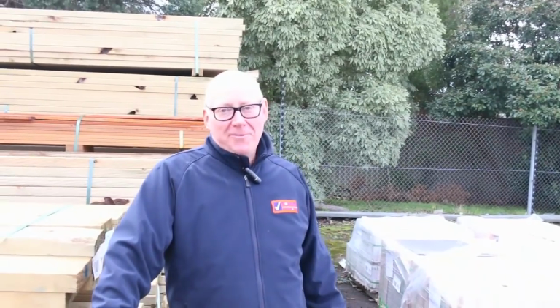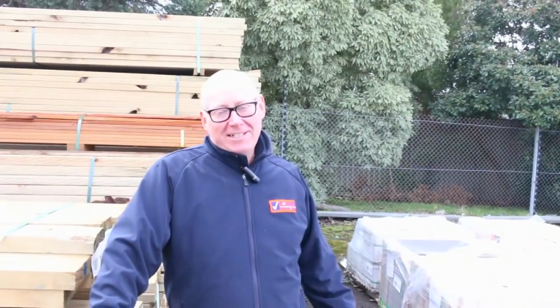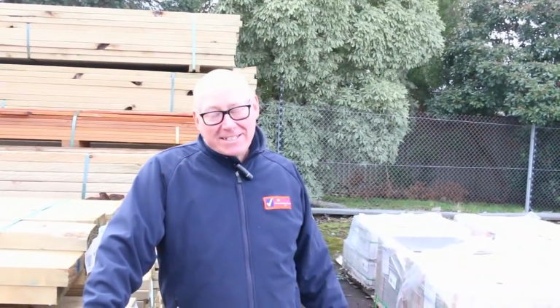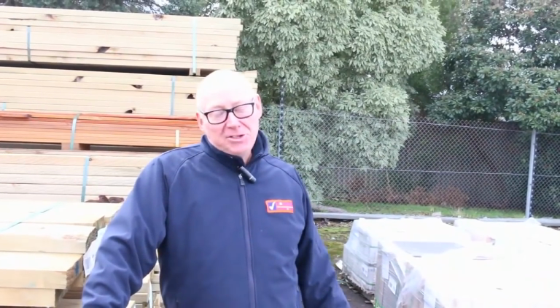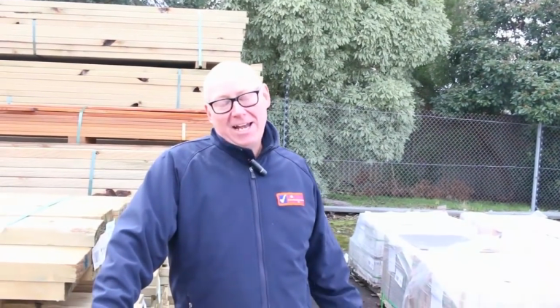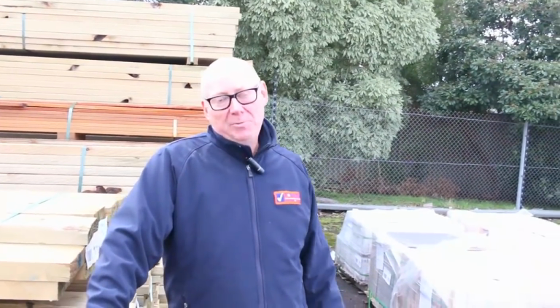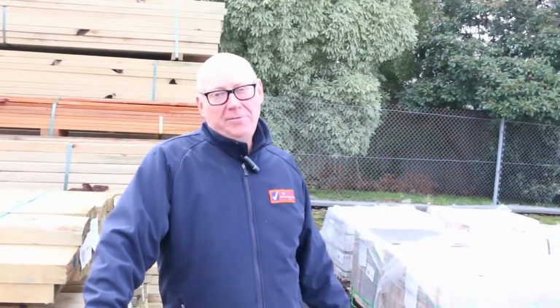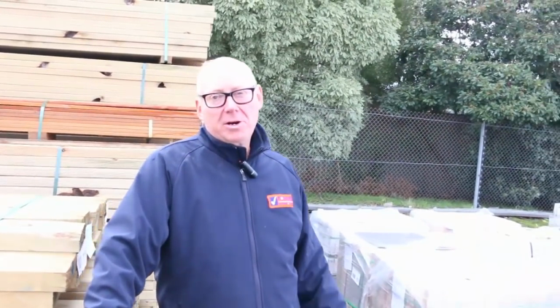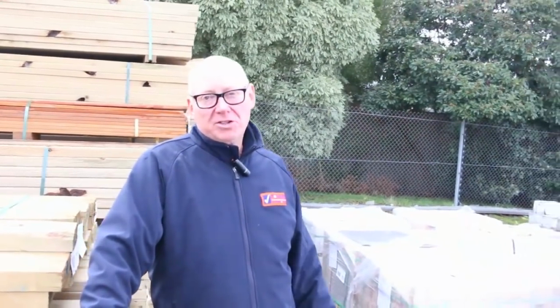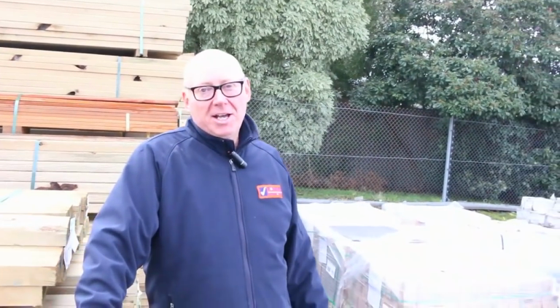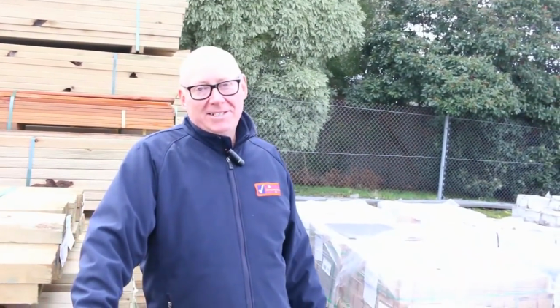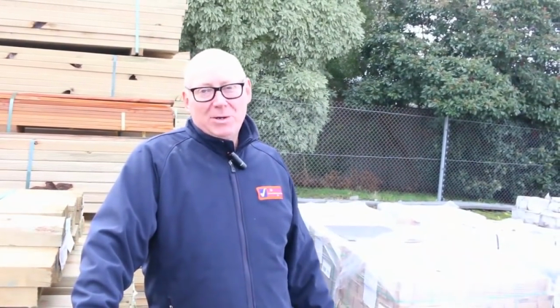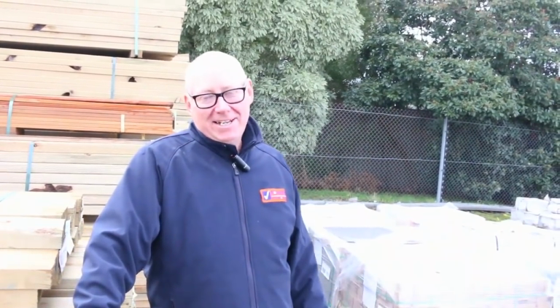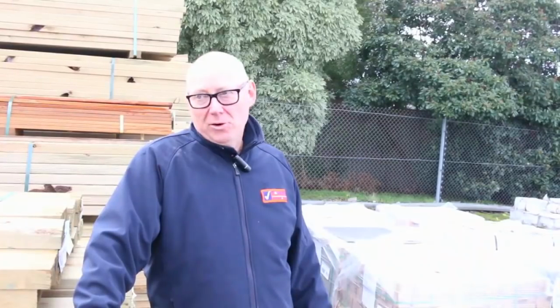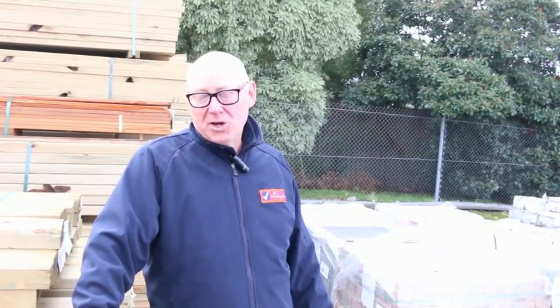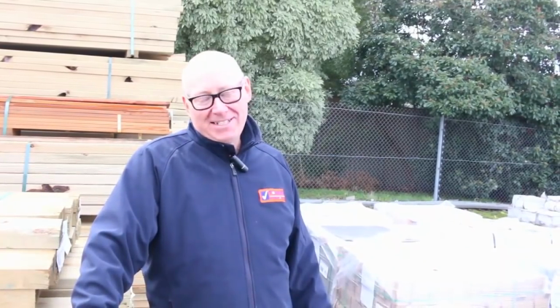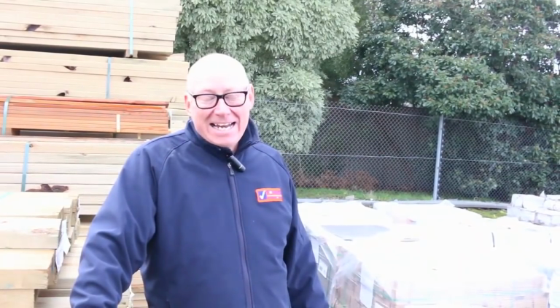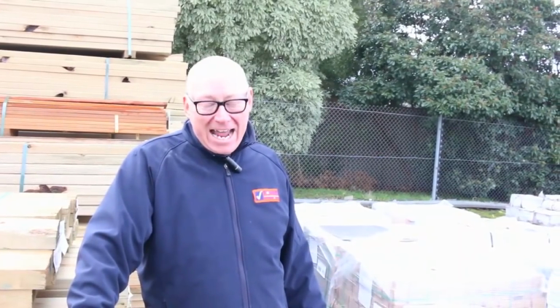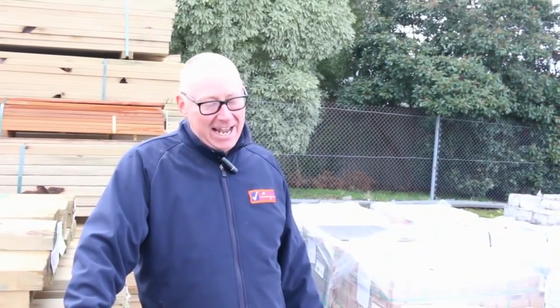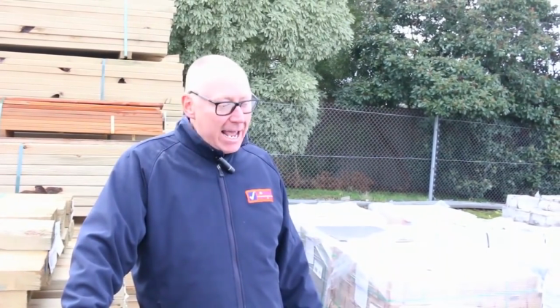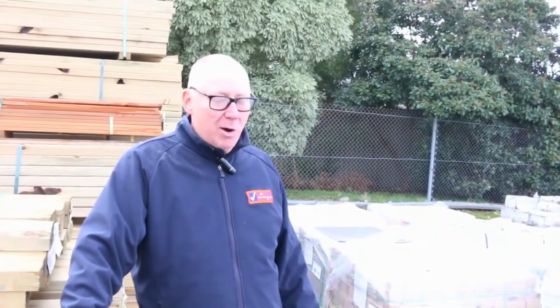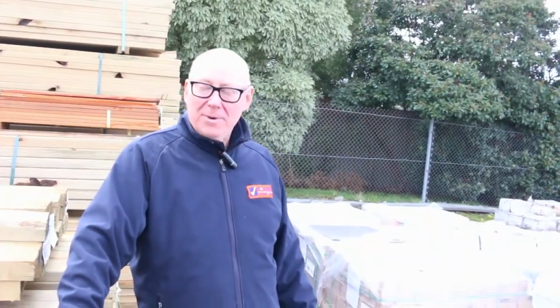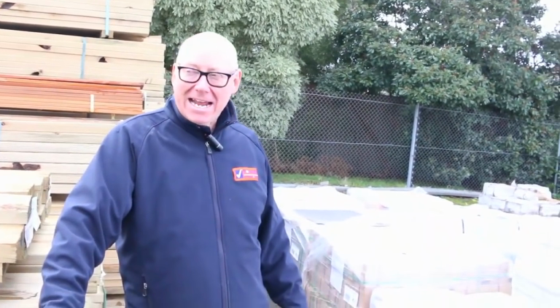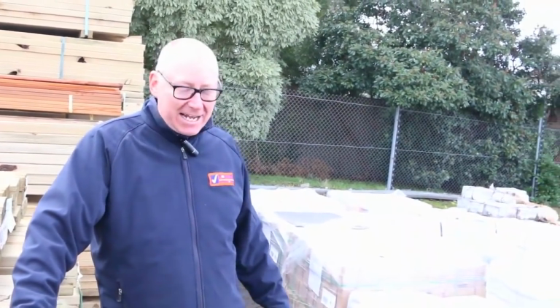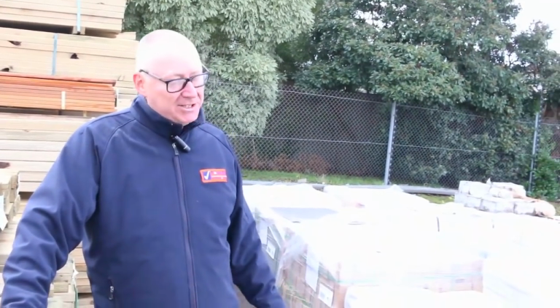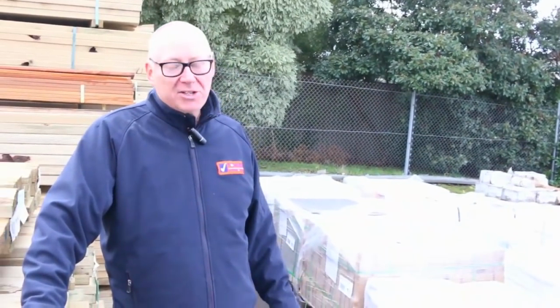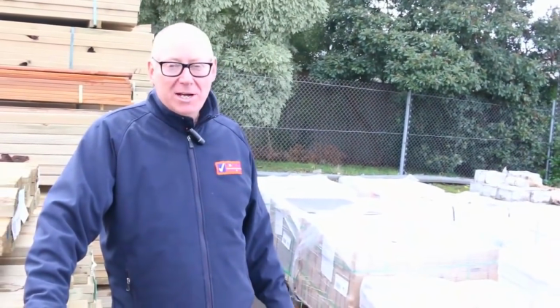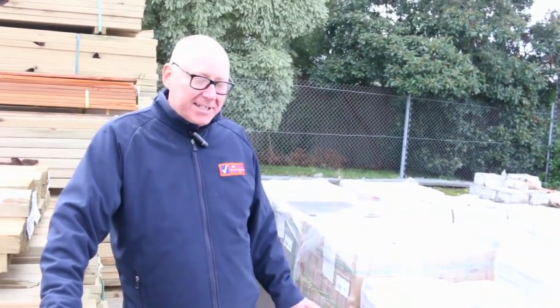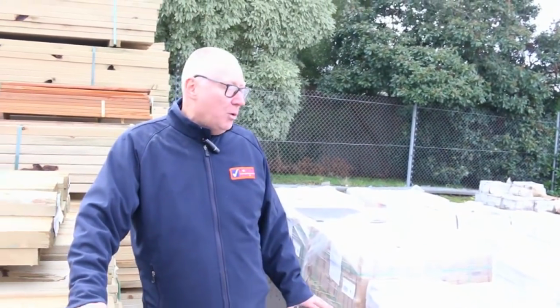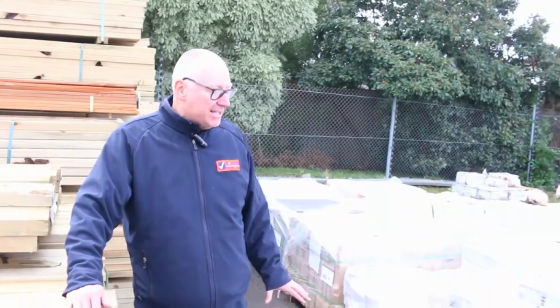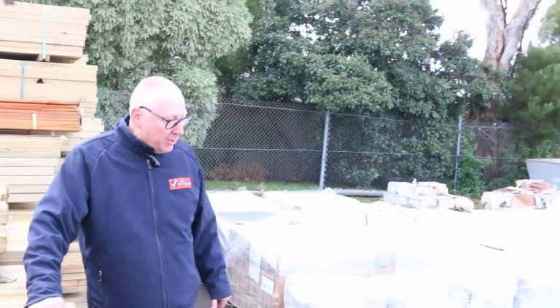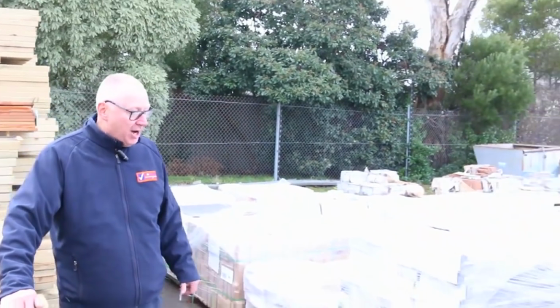Michael from Fells here once again for Tuesday afternoon preview for tomorrow's auction, Wednesday the 22nd of August 2018 at 10am. We've been inundated with stock this week. Let's go for a walk and see what we've got.